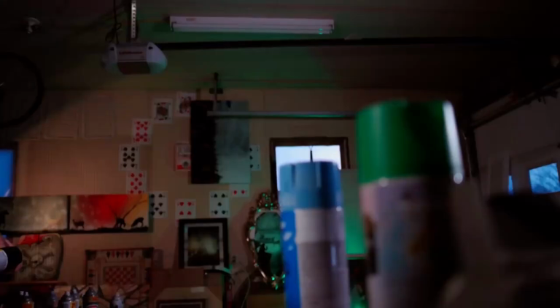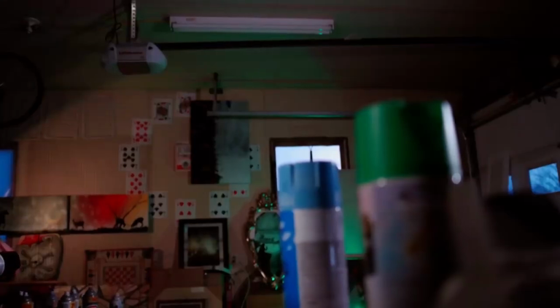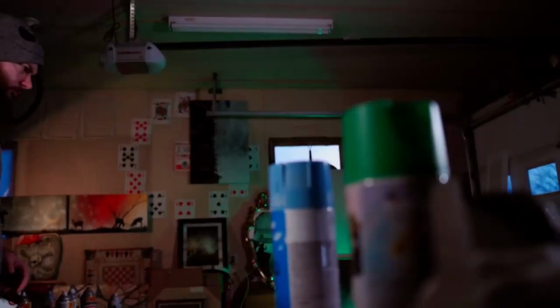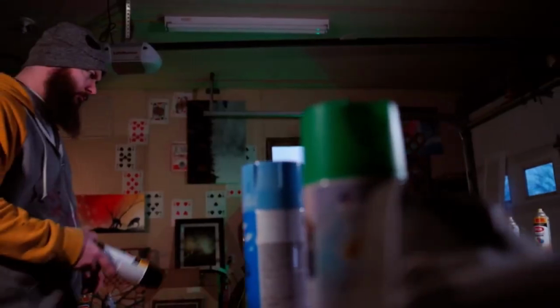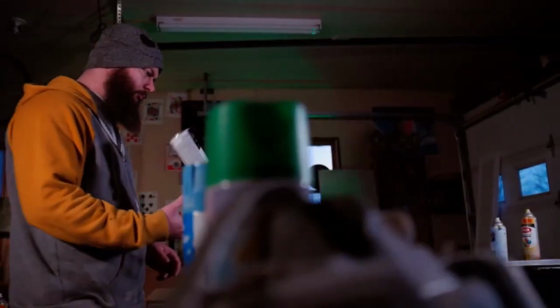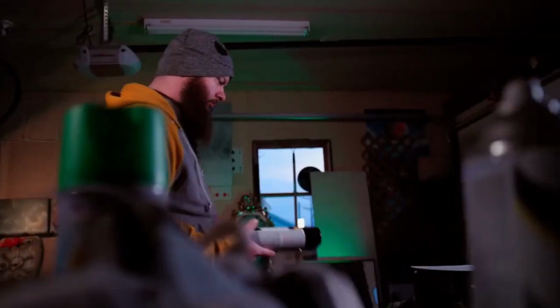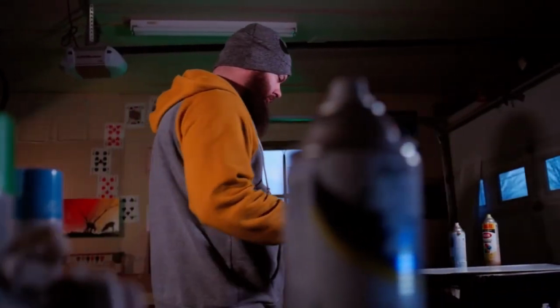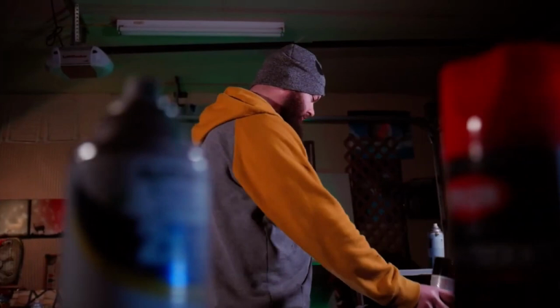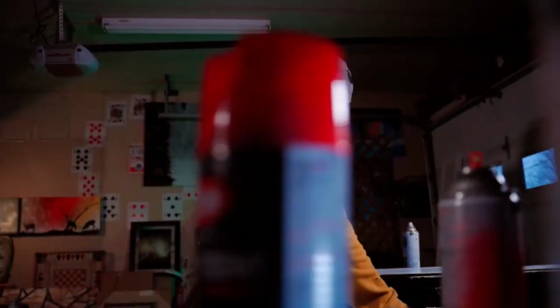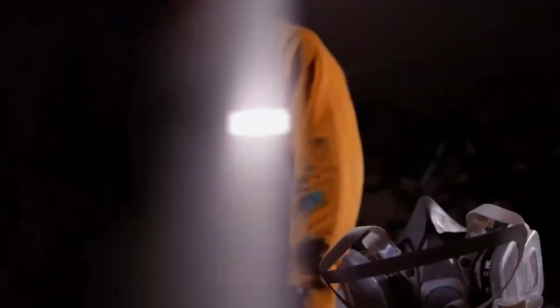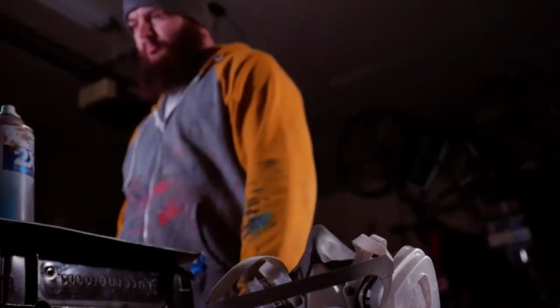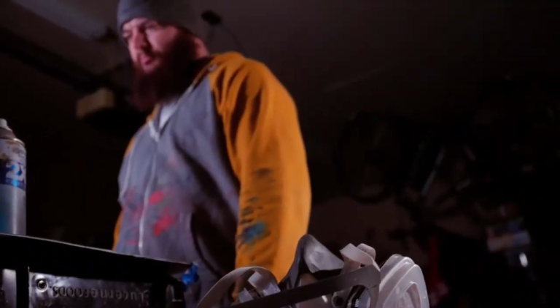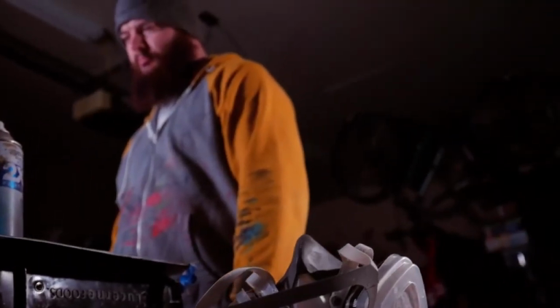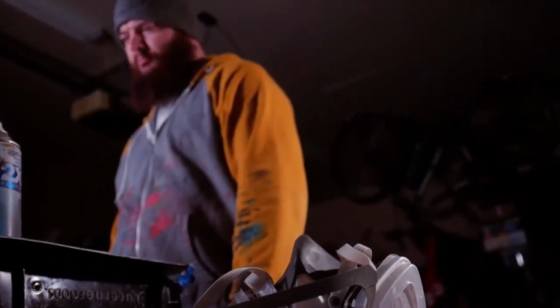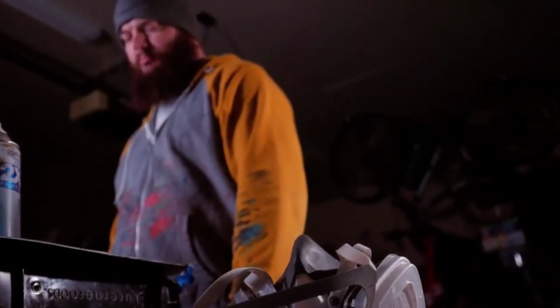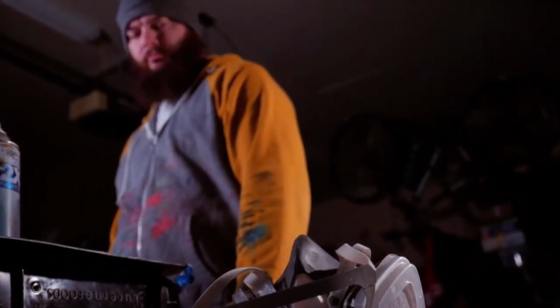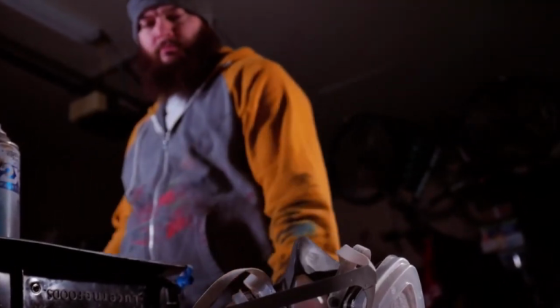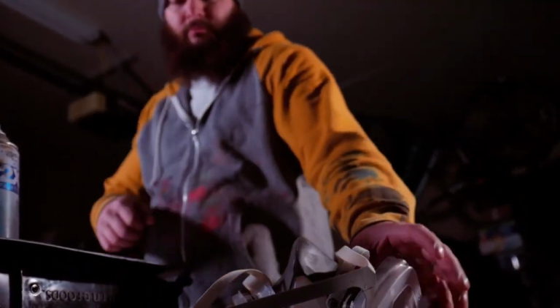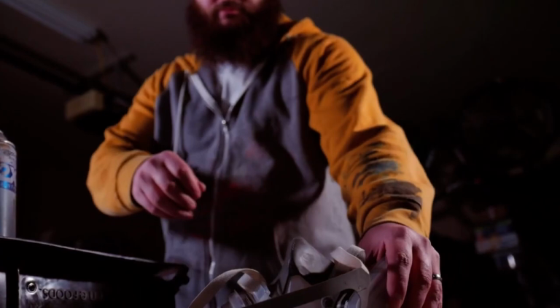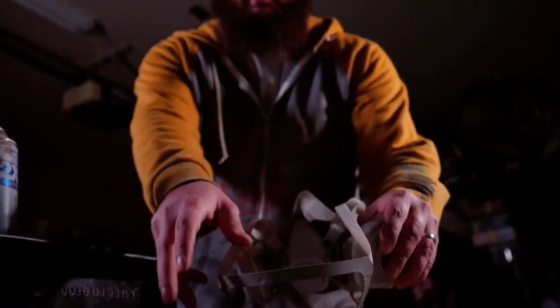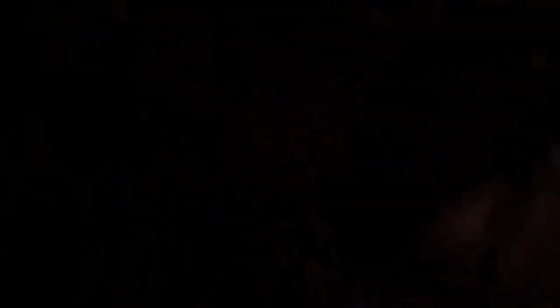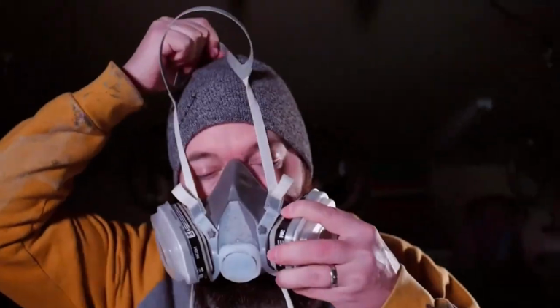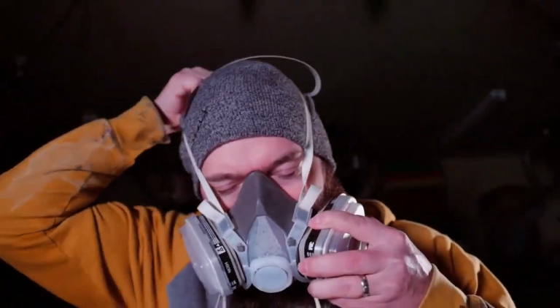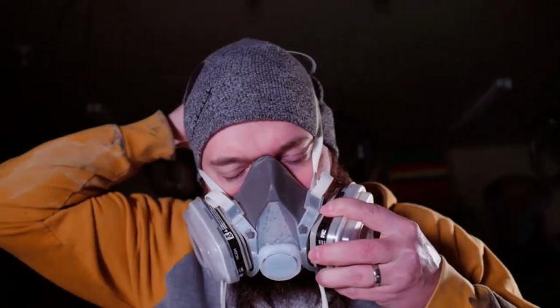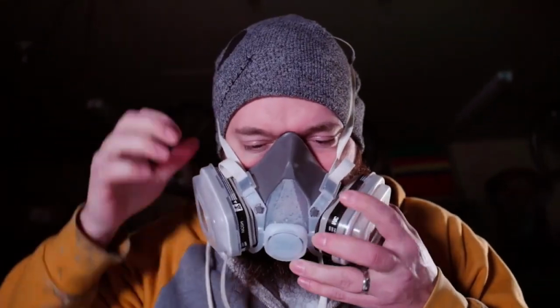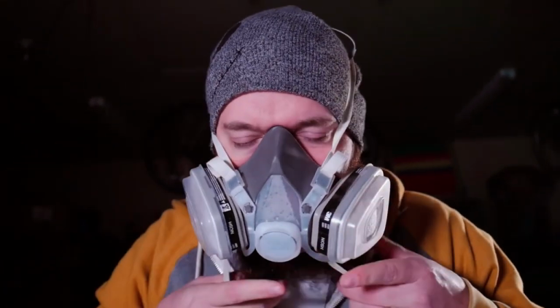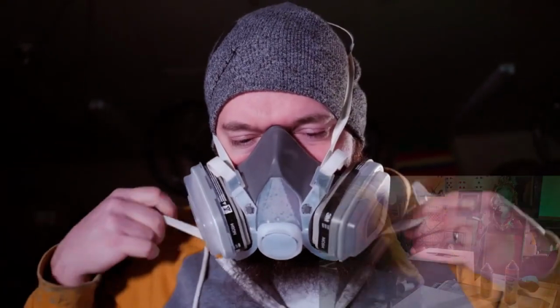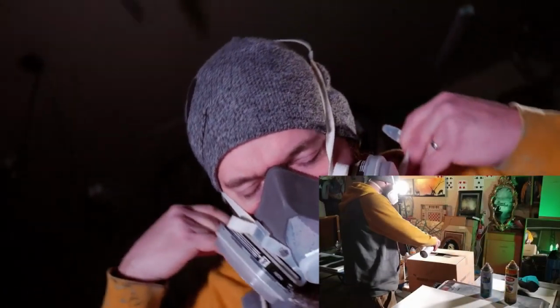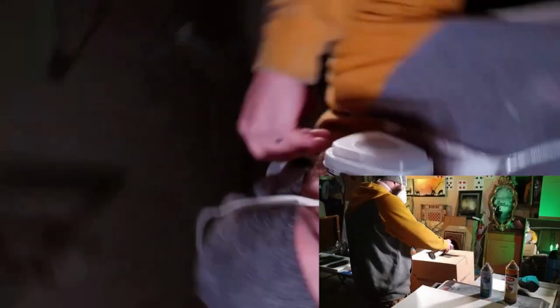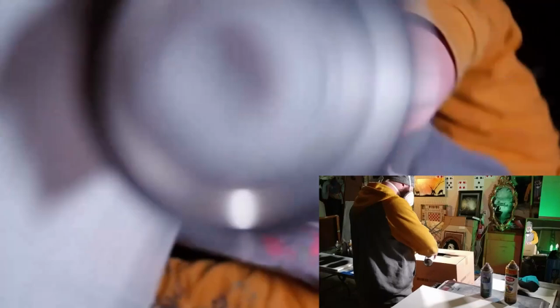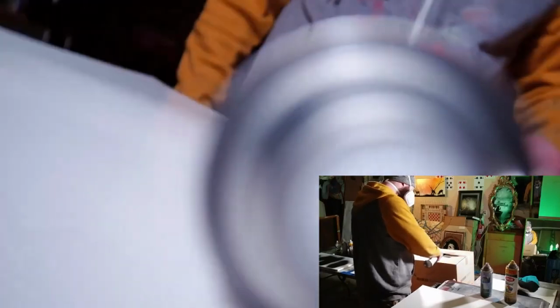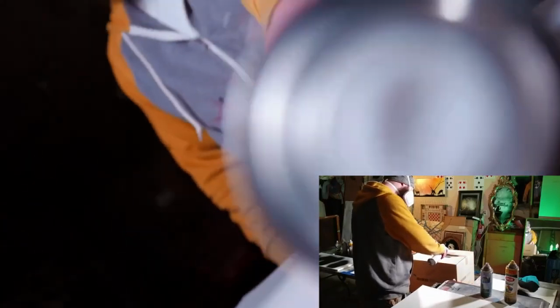I opened with an establishing slider shot of the artist approaching his work, using colorful spray cans in the foreground to set the mood for the scene. This BTS footage showcases one of my favorite shots of the night.